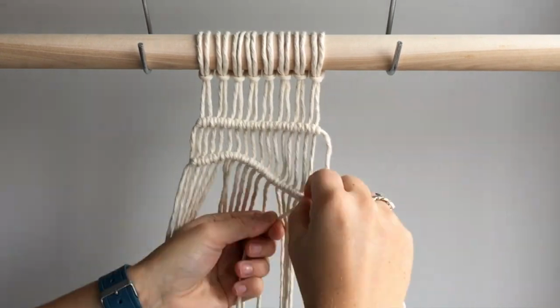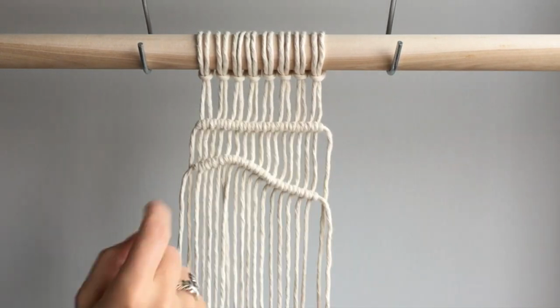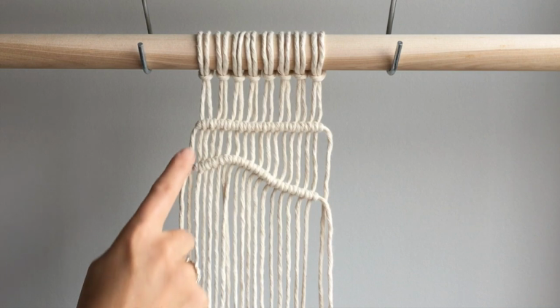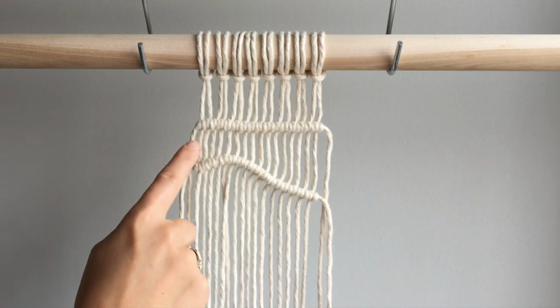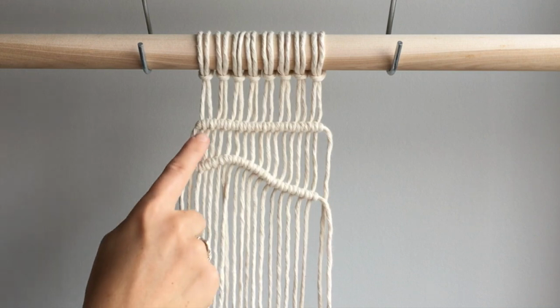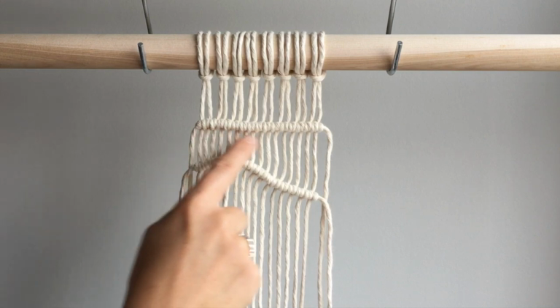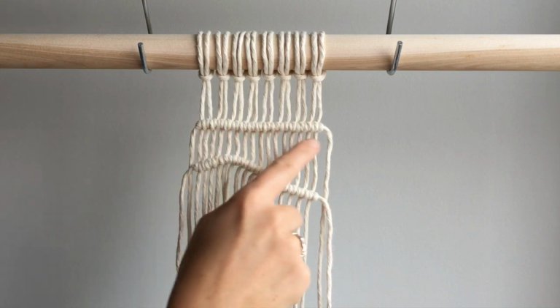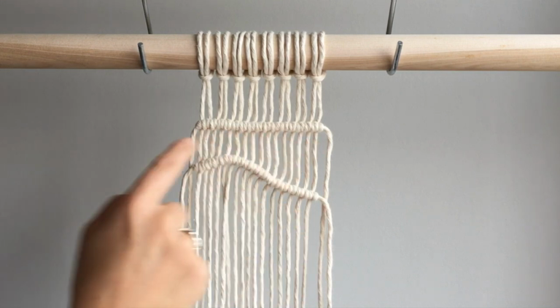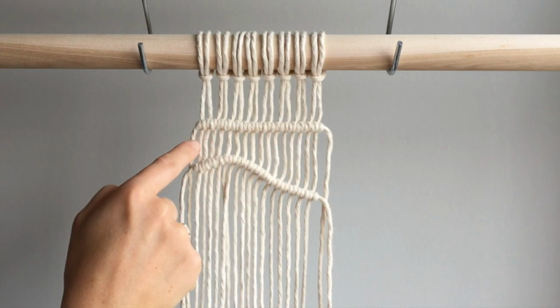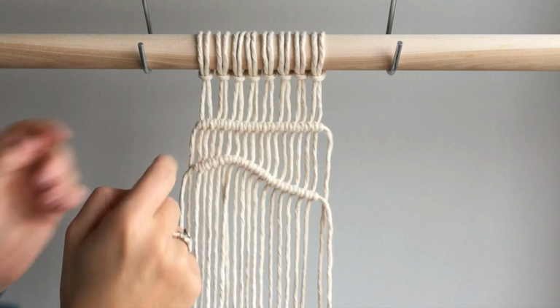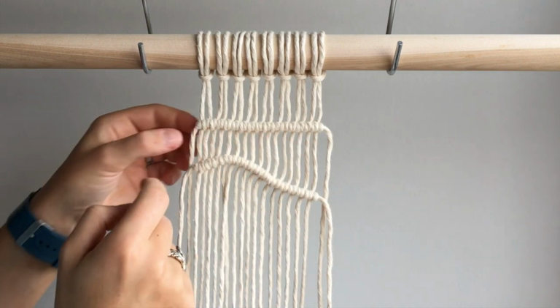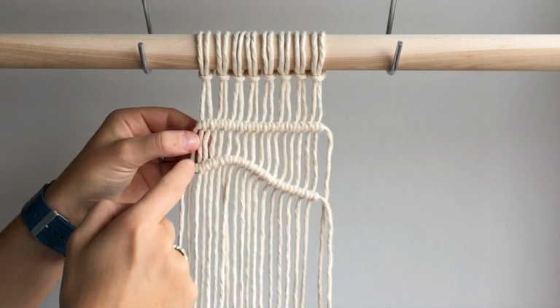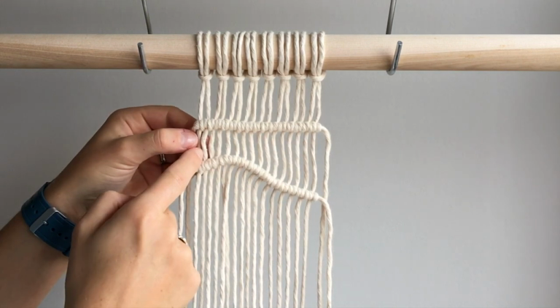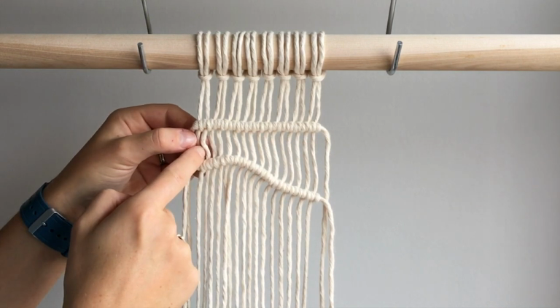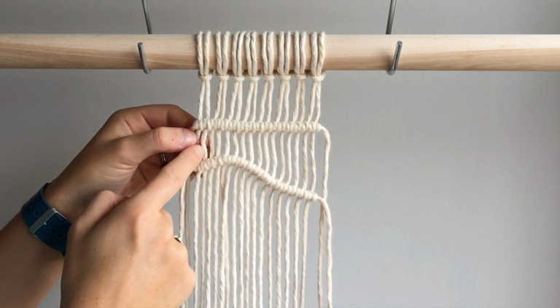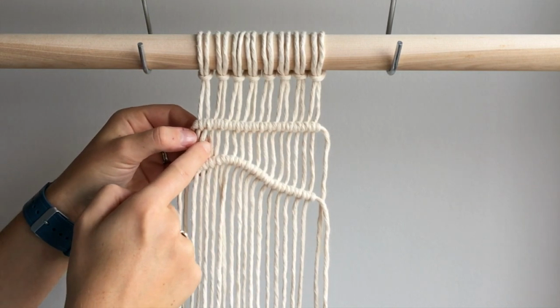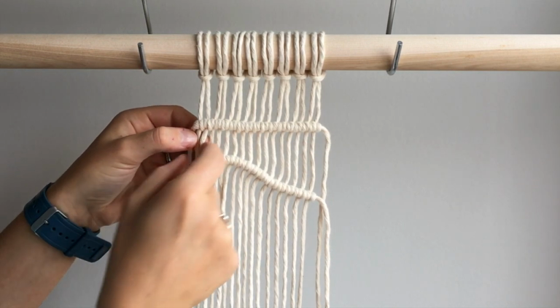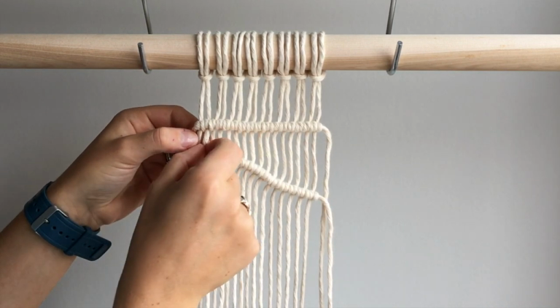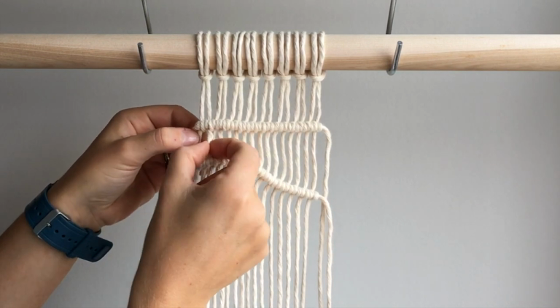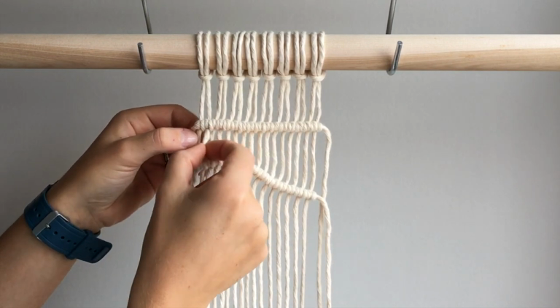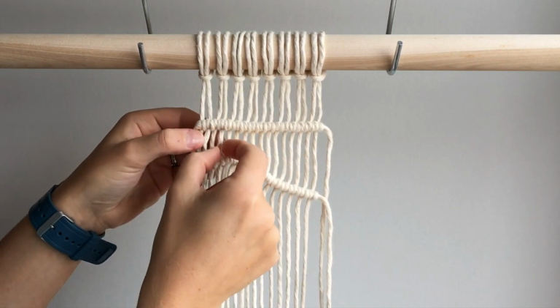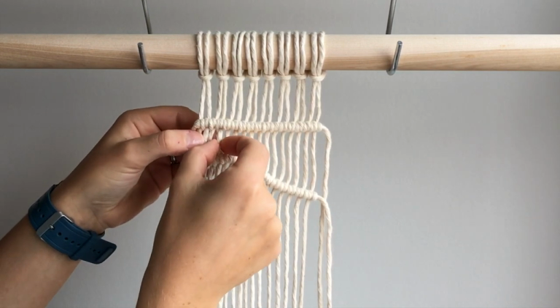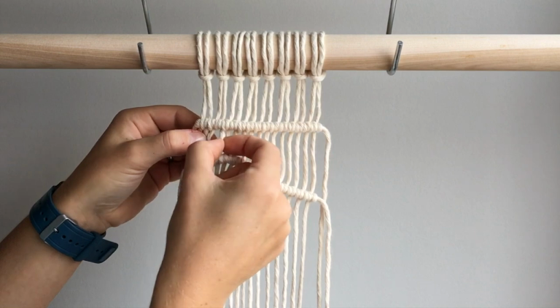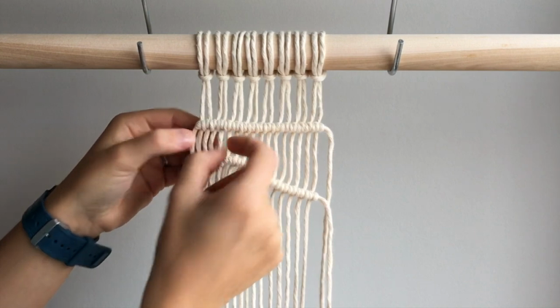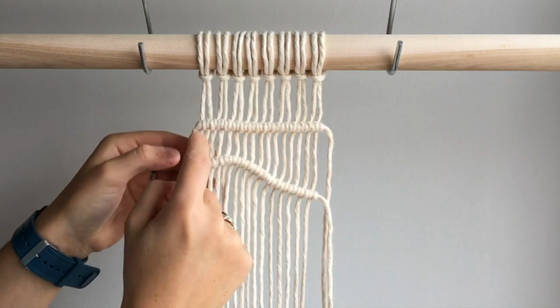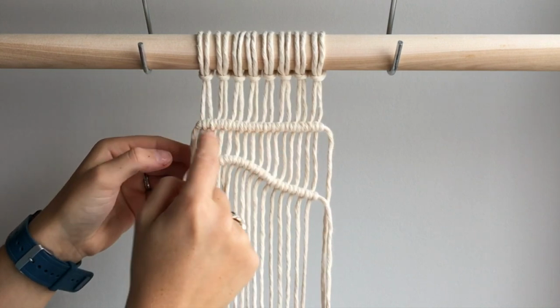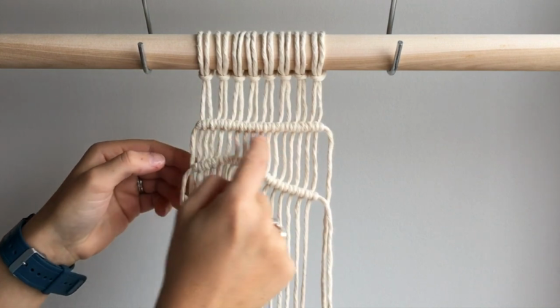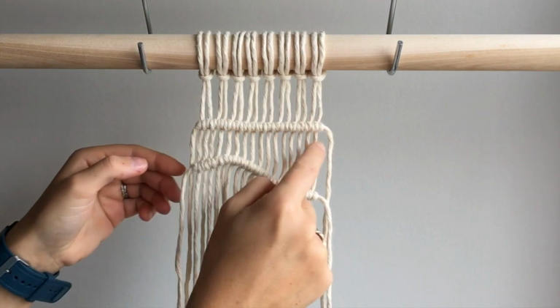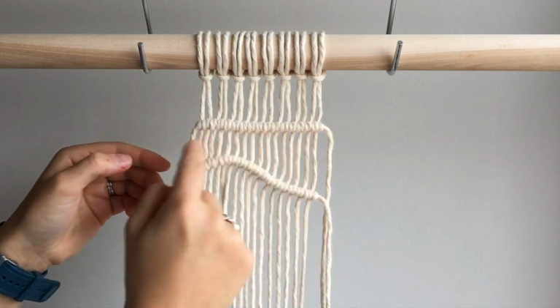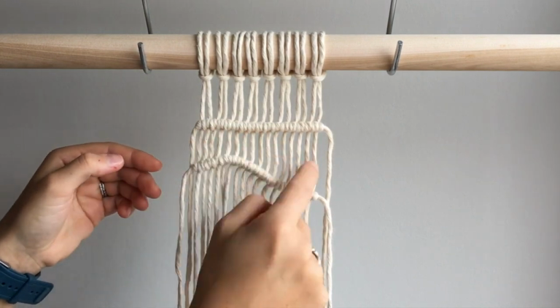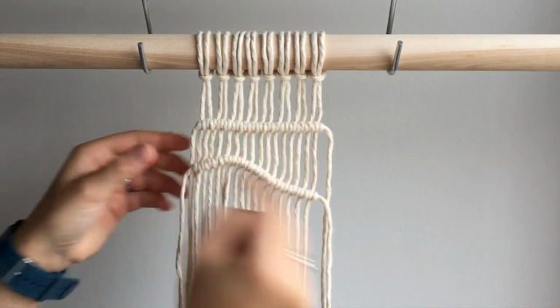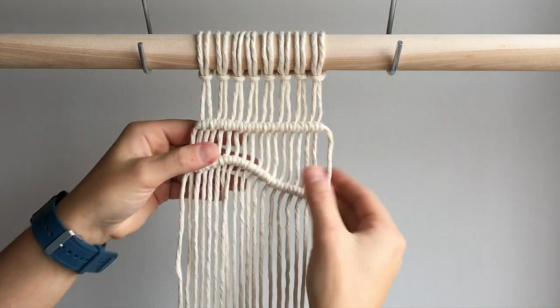If you are interested in creating a macrame weaving, I would recommend tying your knots first and then weaving in the other fabric that you are using.